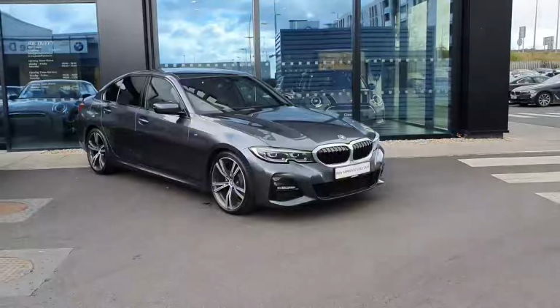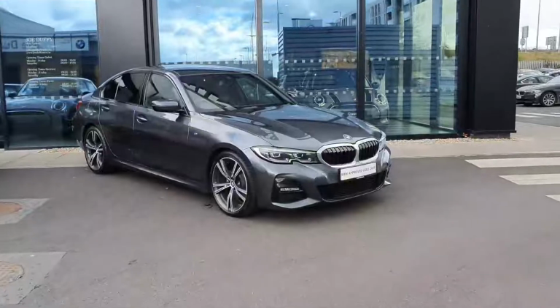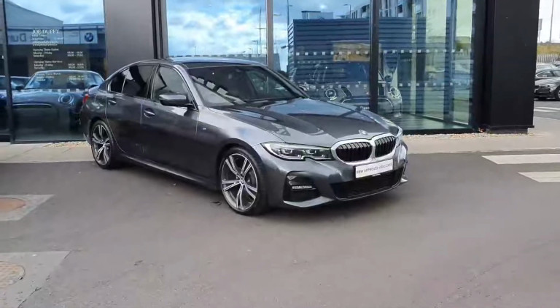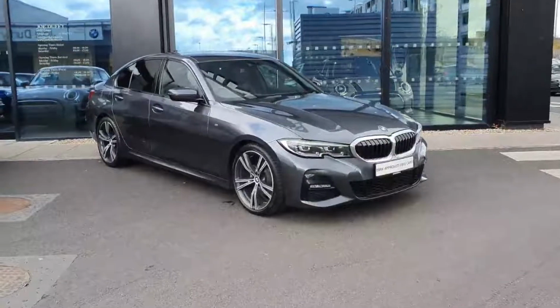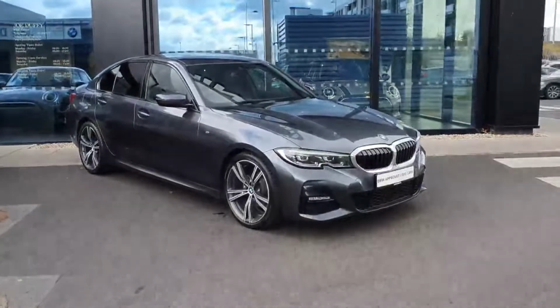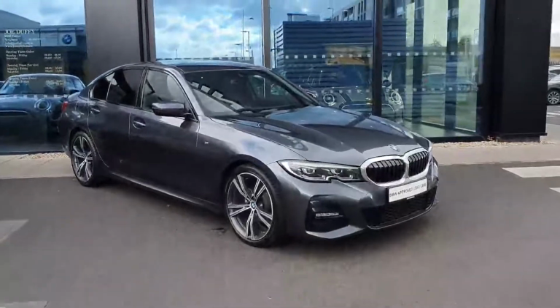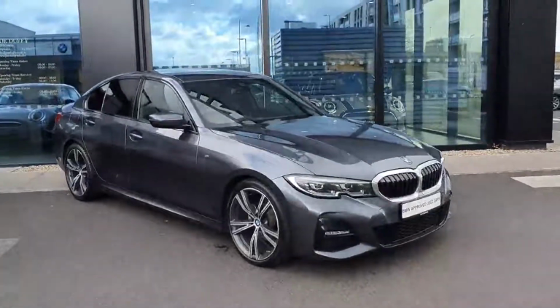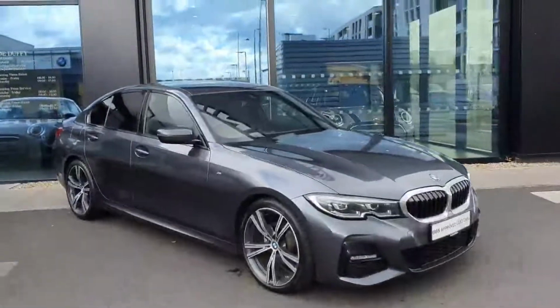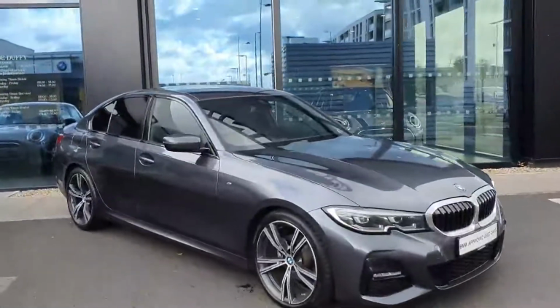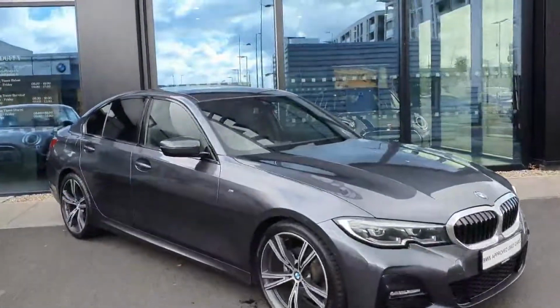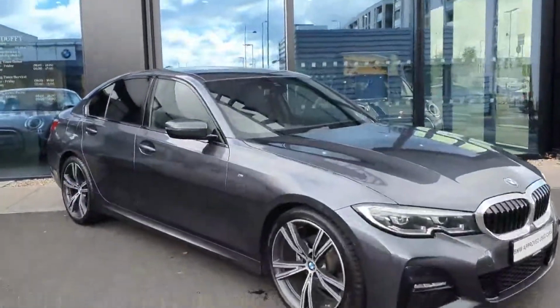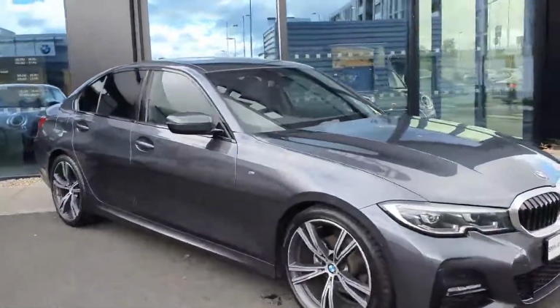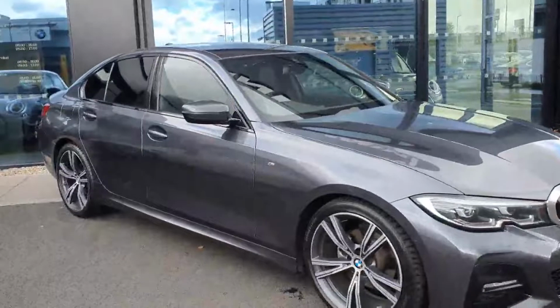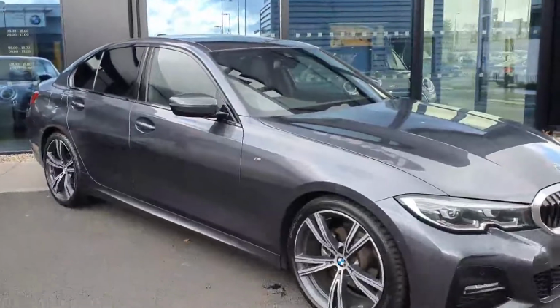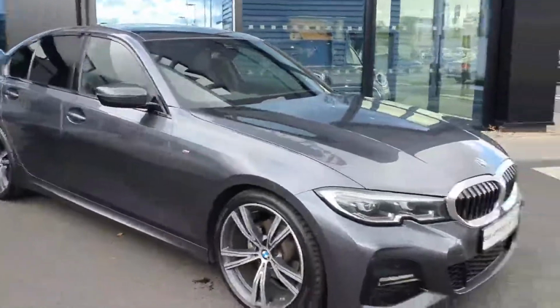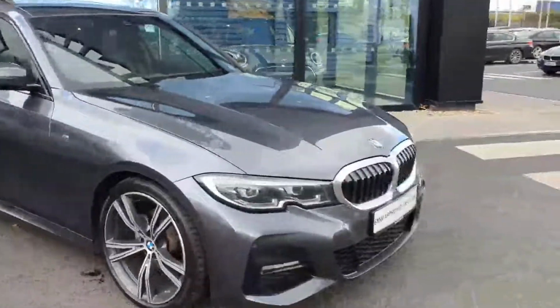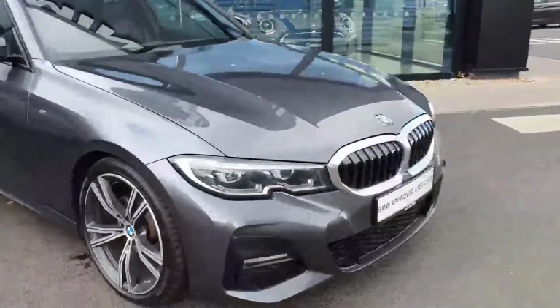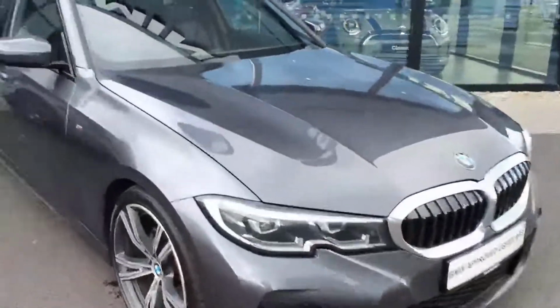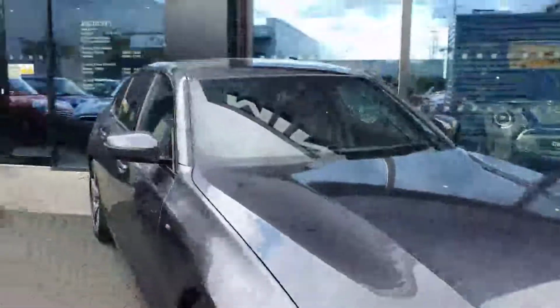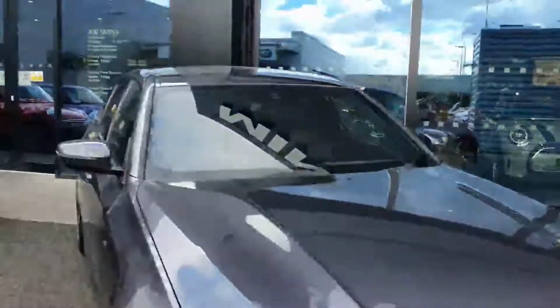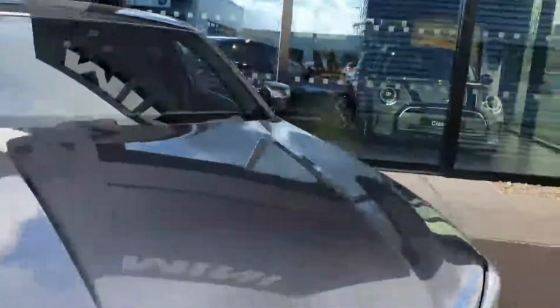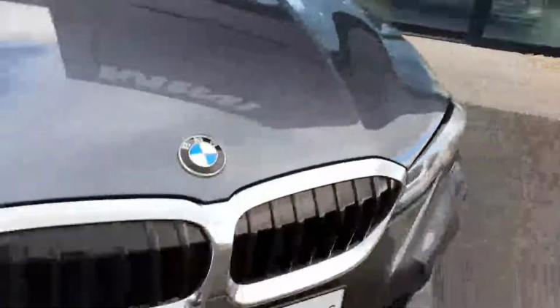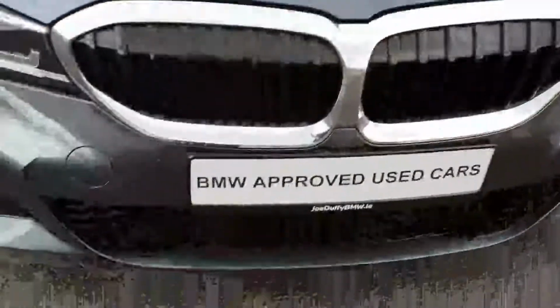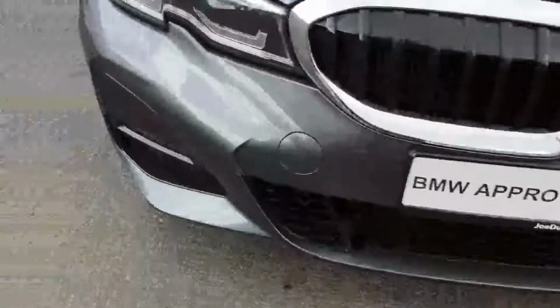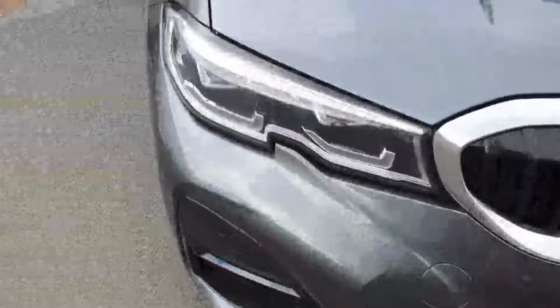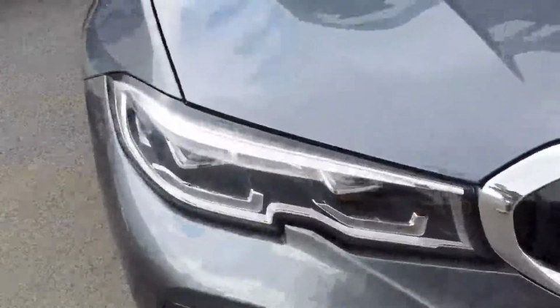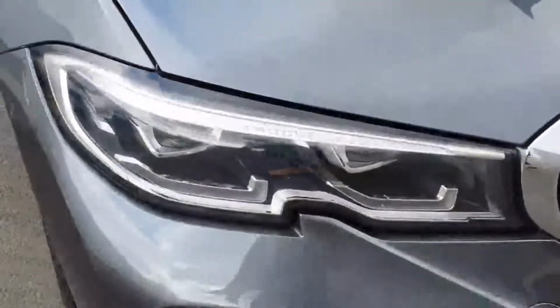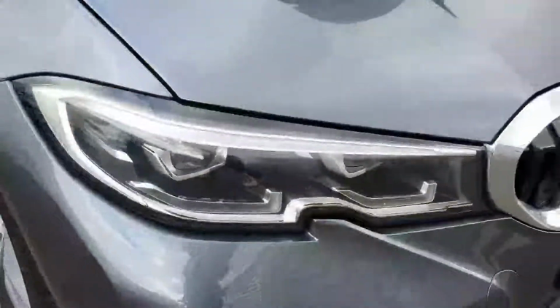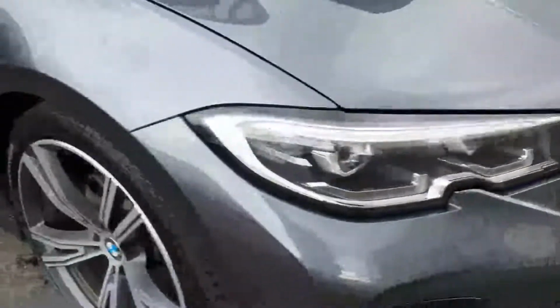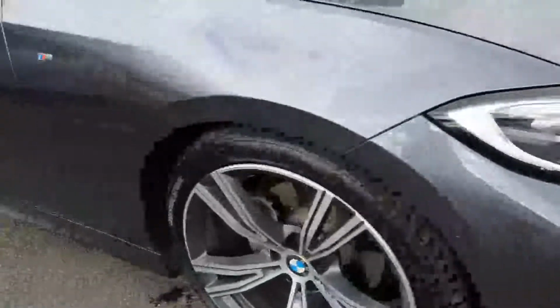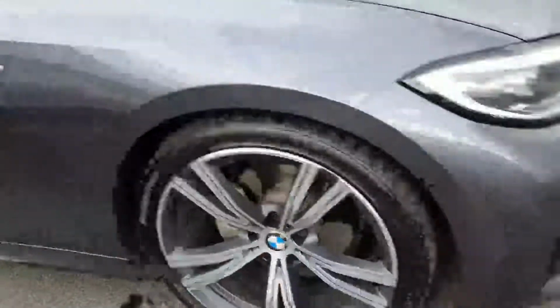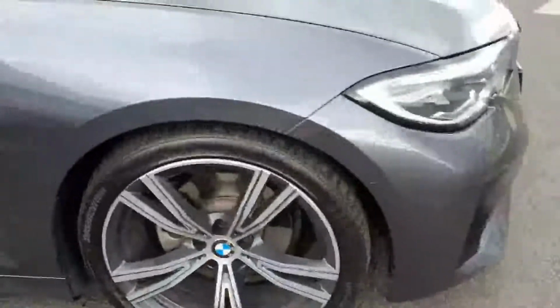Hi, it's Maggie here from Joe Duffy BMW Charlestown. Here we have a 320d finished in mineral grey metallic — a very nice car. You have your LED headlights up here at the front.